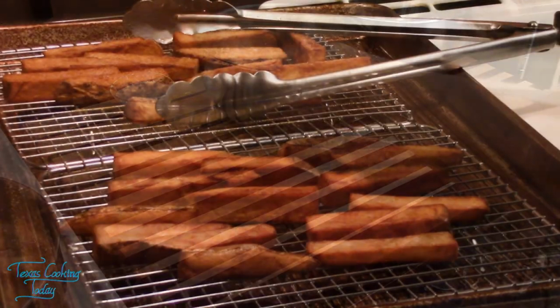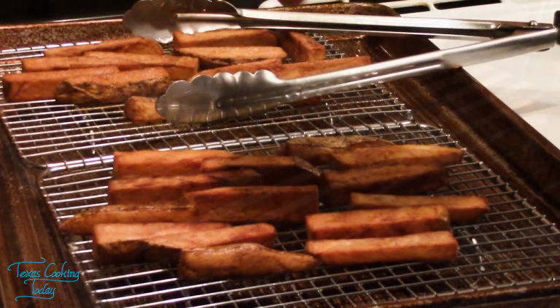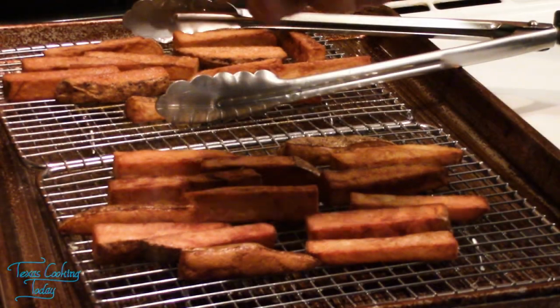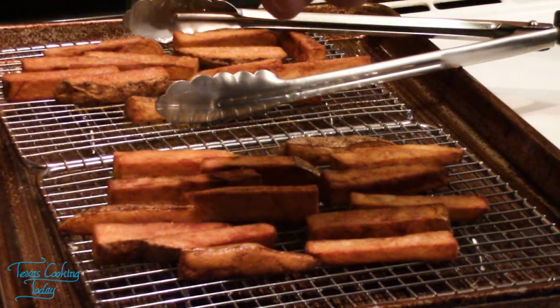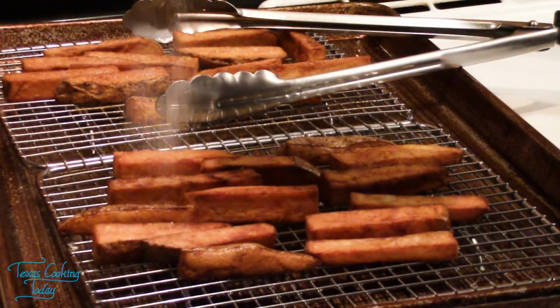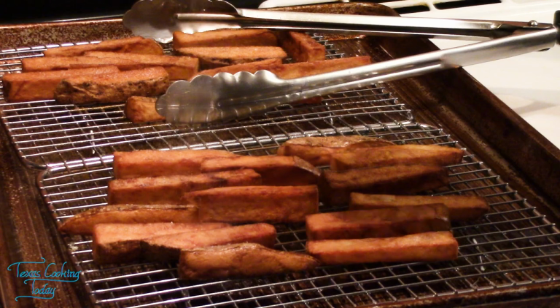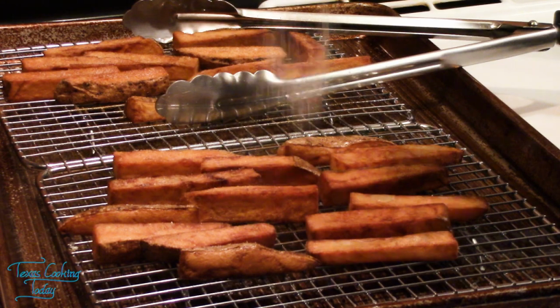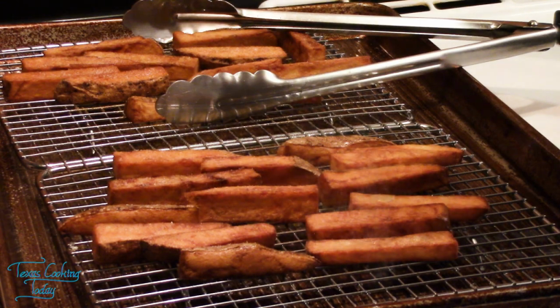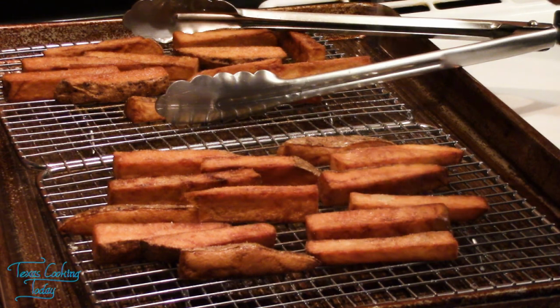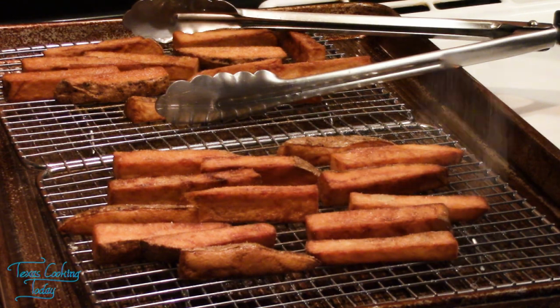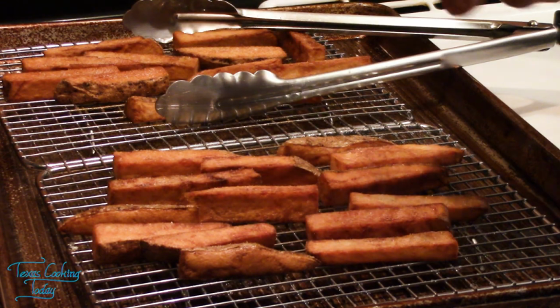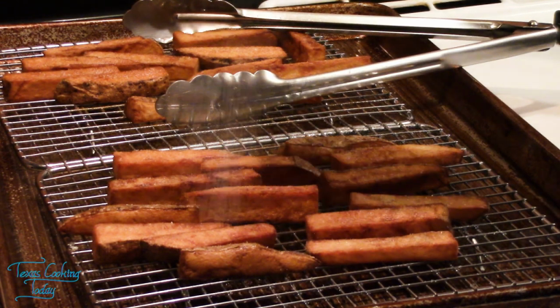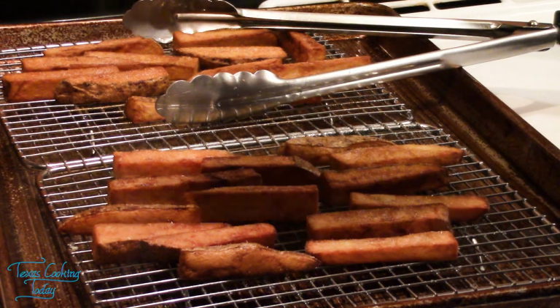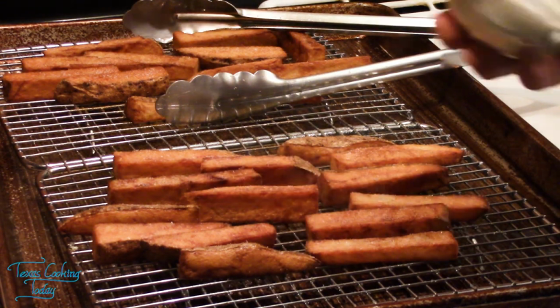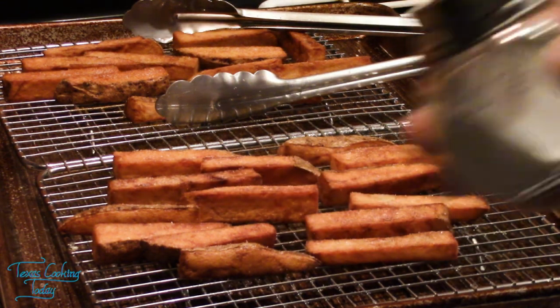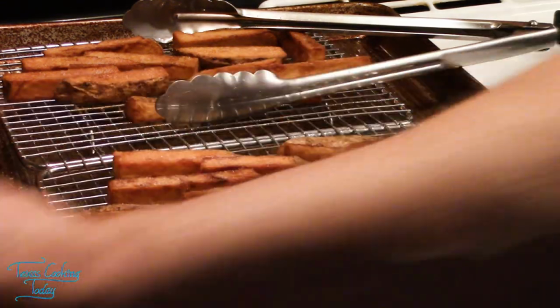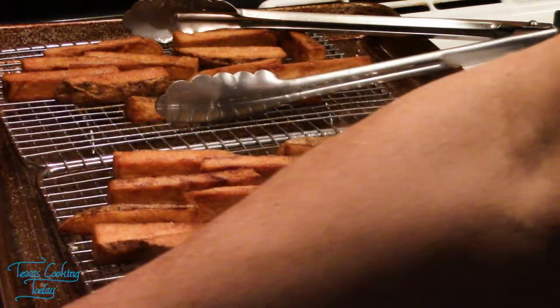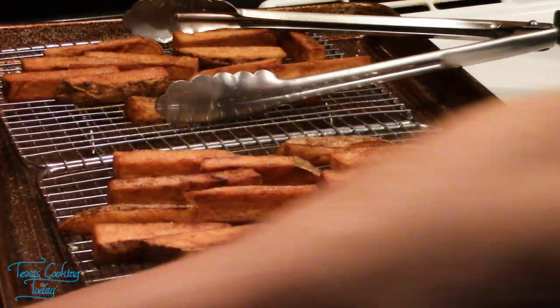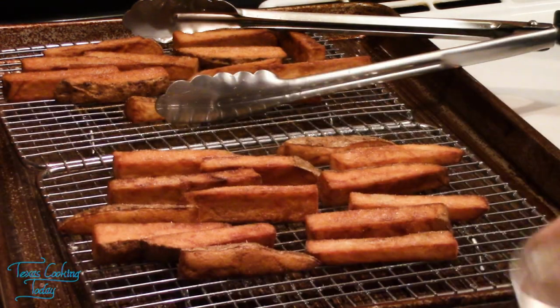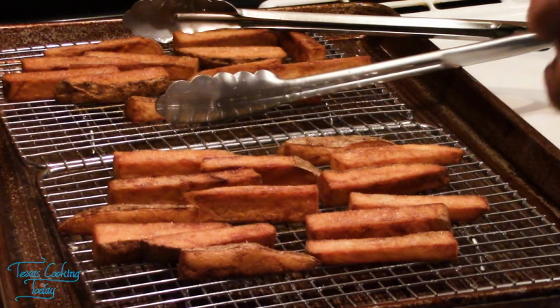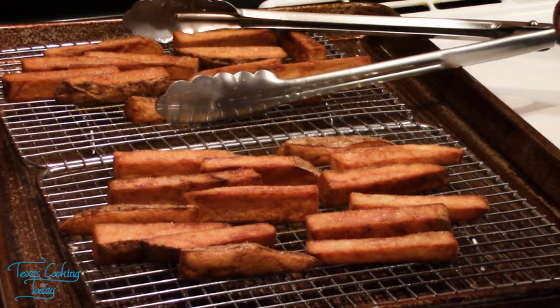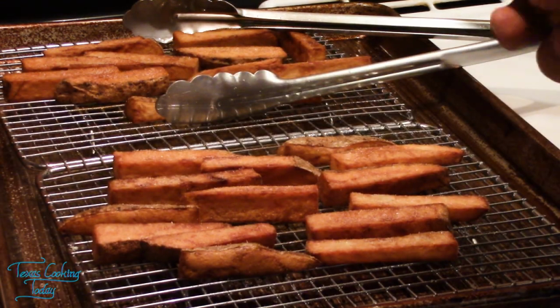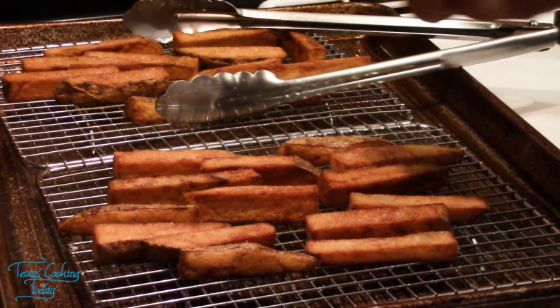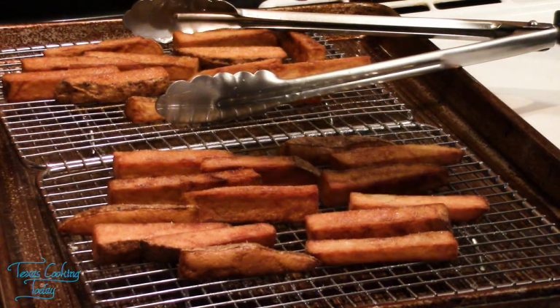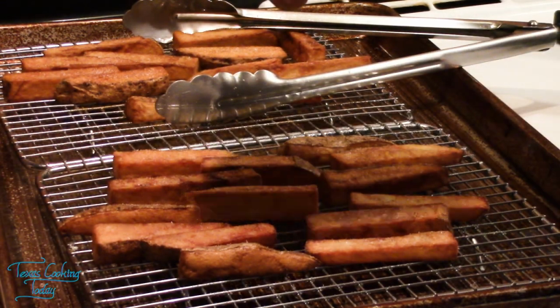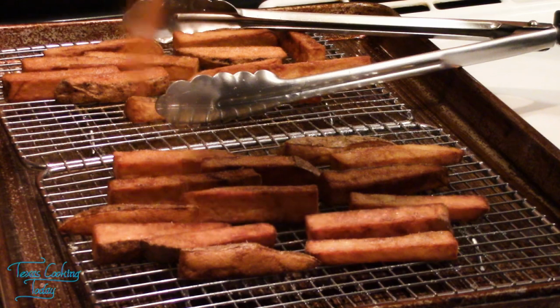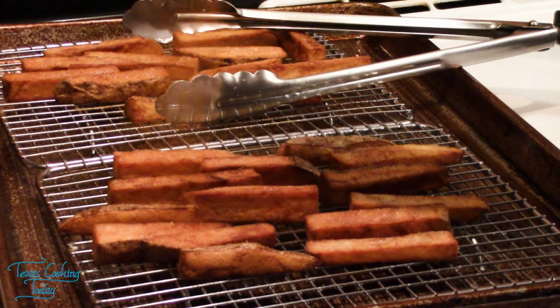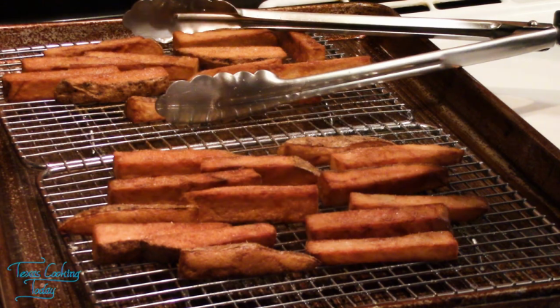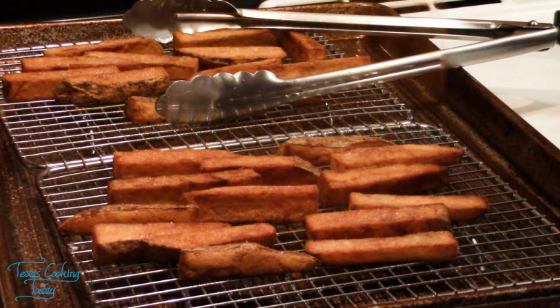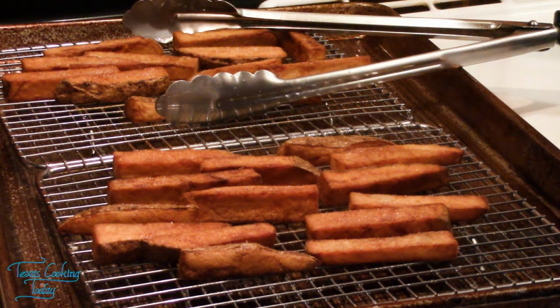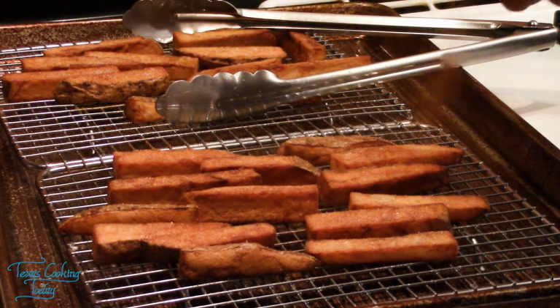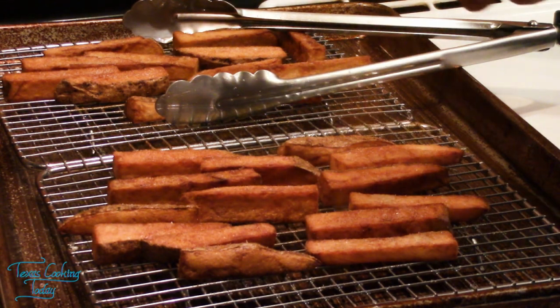A little salt on there — that's some ultra-fine salt that I grind down. And a little paprika.